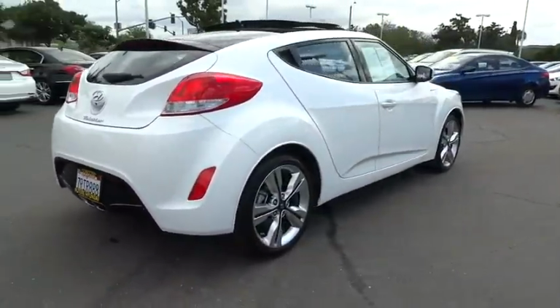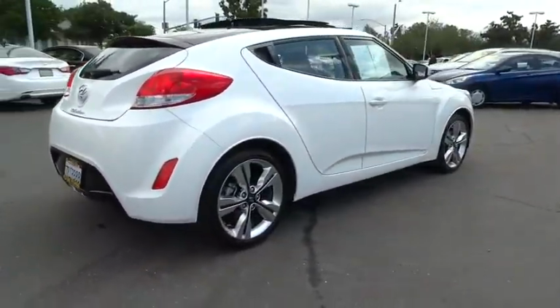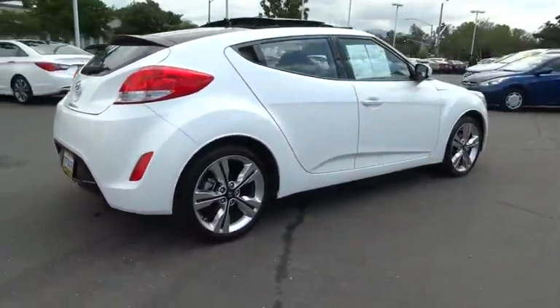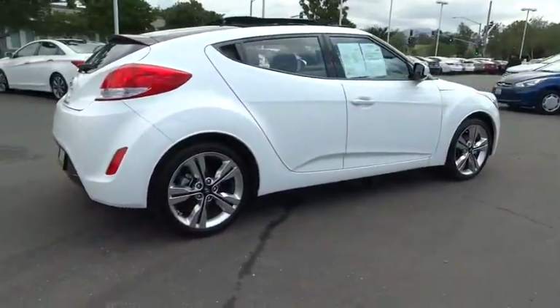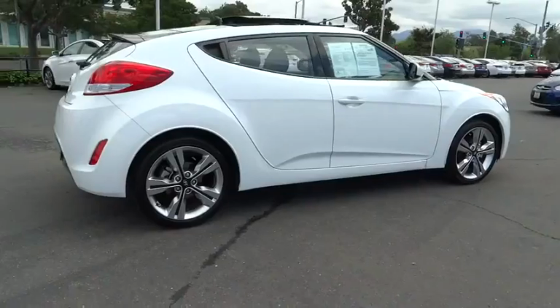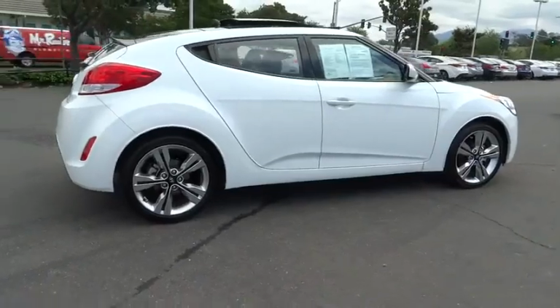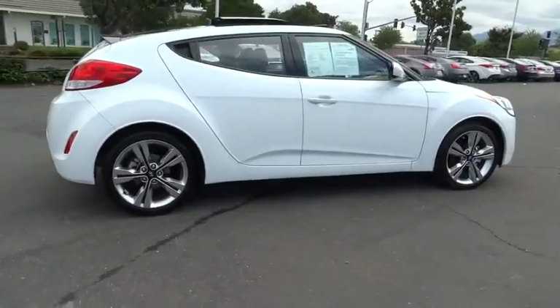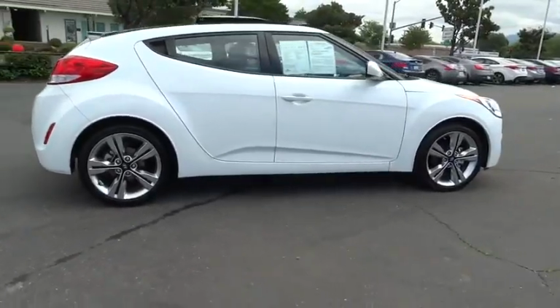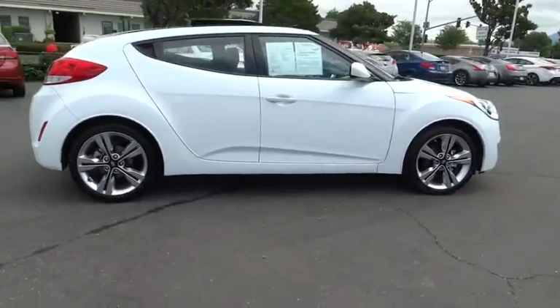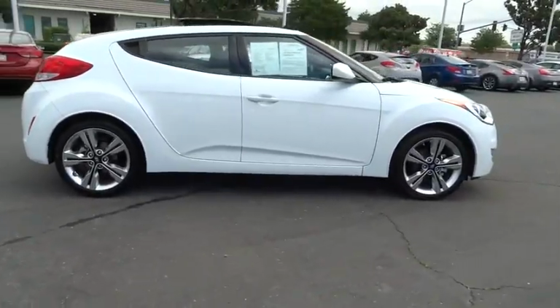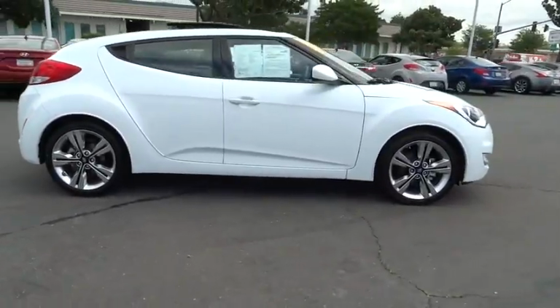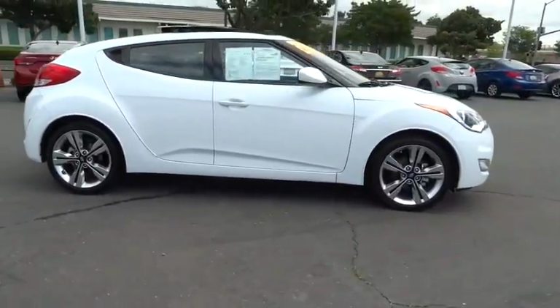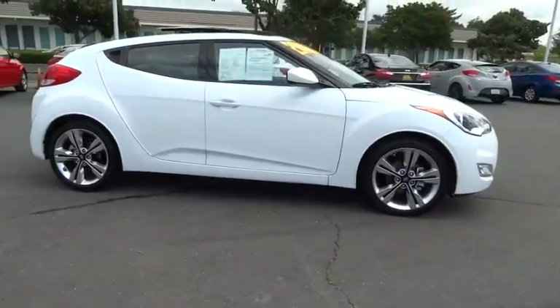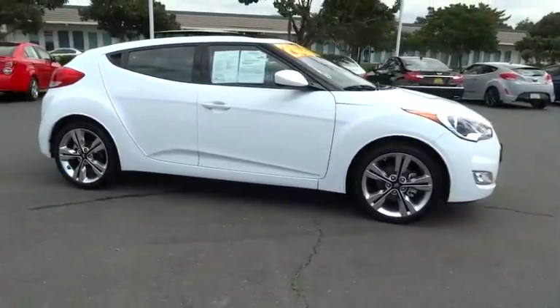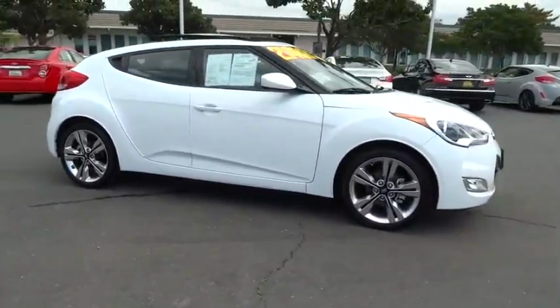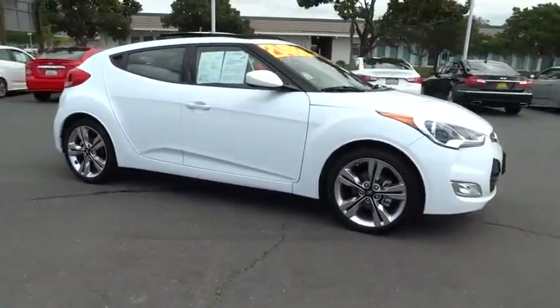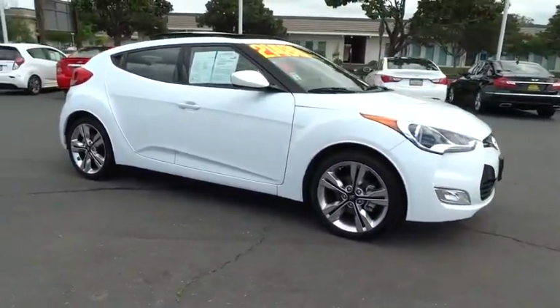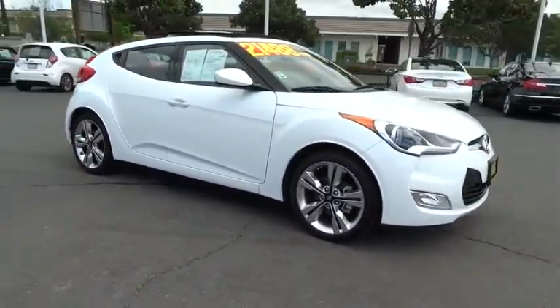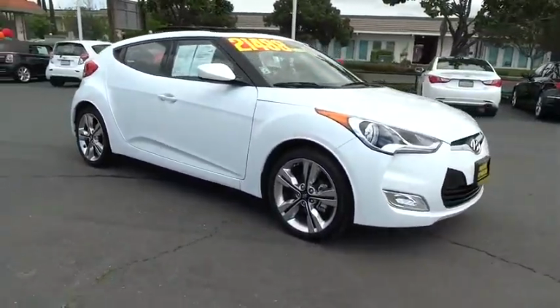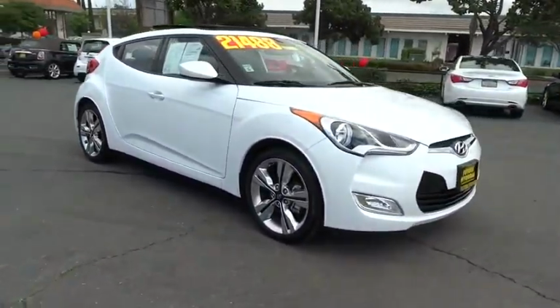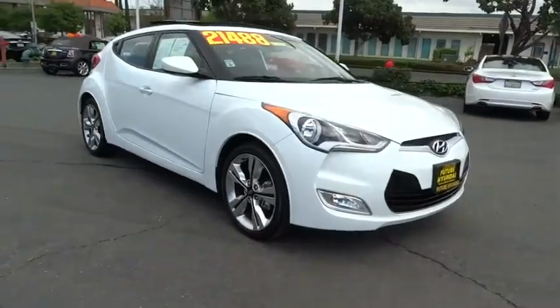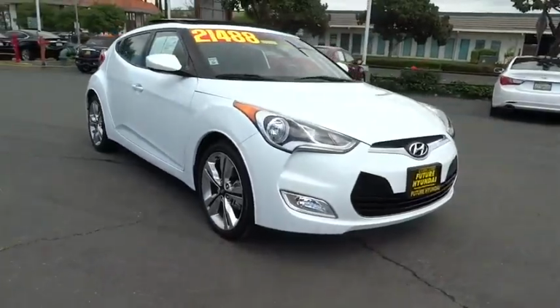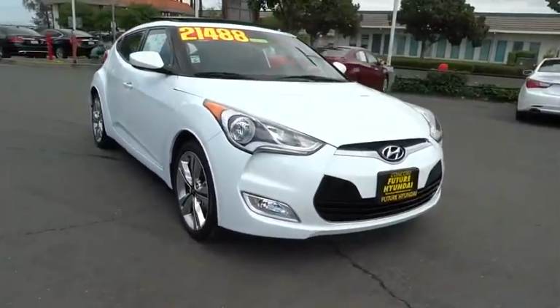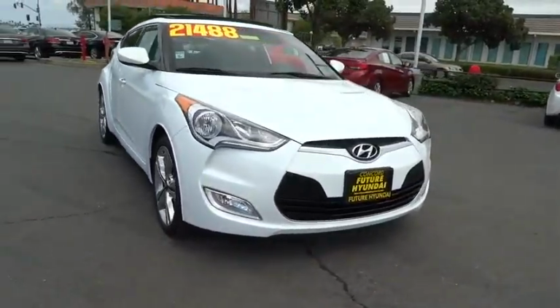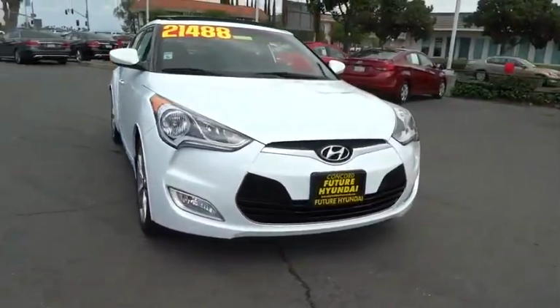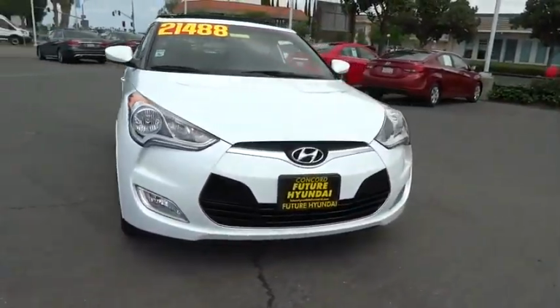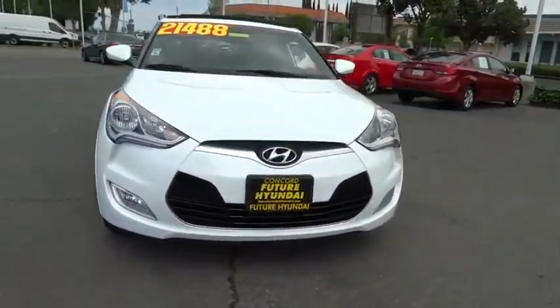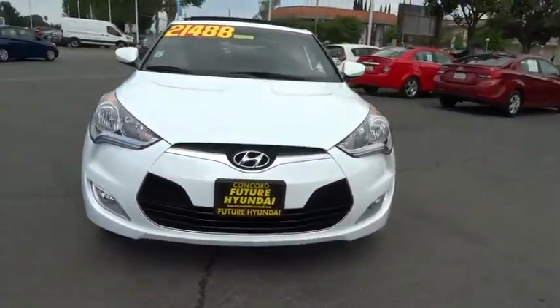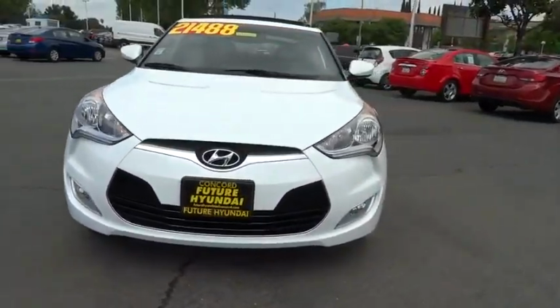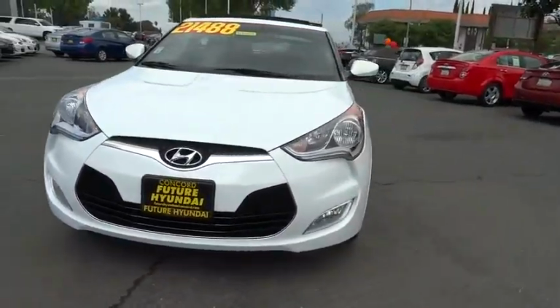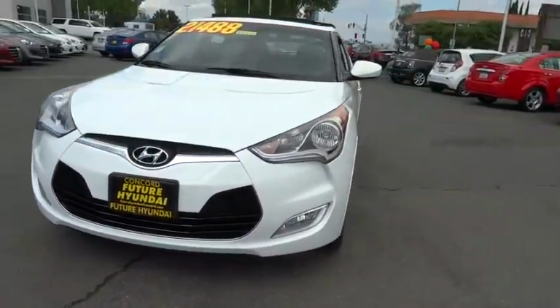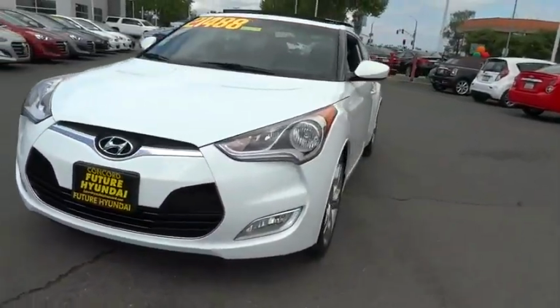This vehicle has less than 5,000 miles. Here are some of this vehicle's great options: backup camera, Bluetooth, low tire pressure warning. Come take a test drive today.